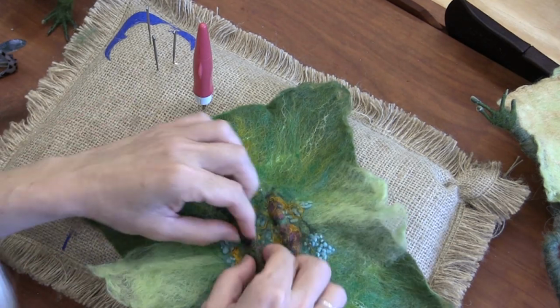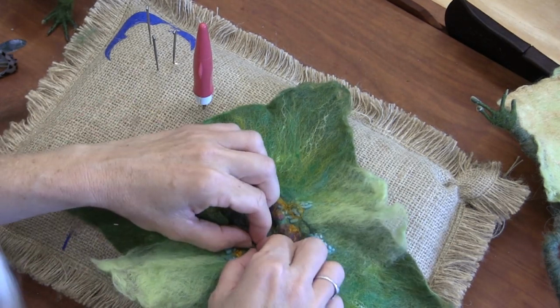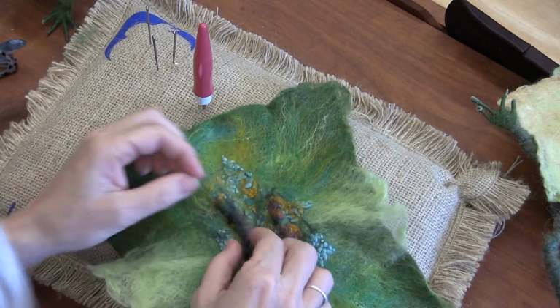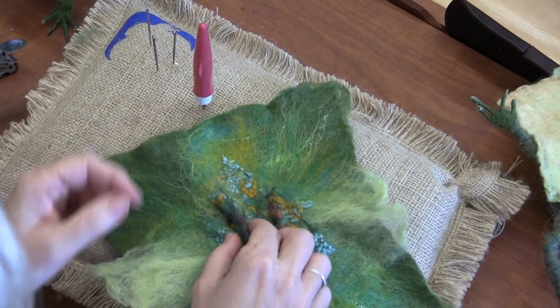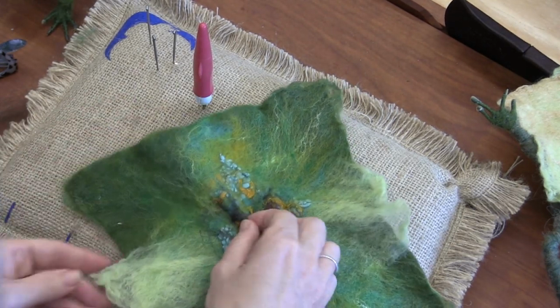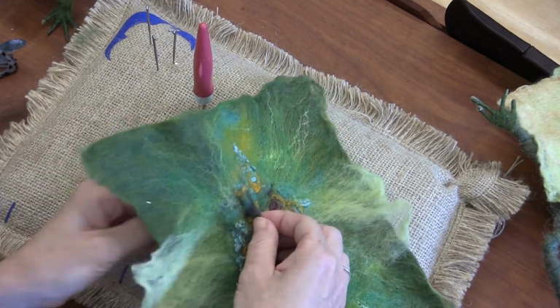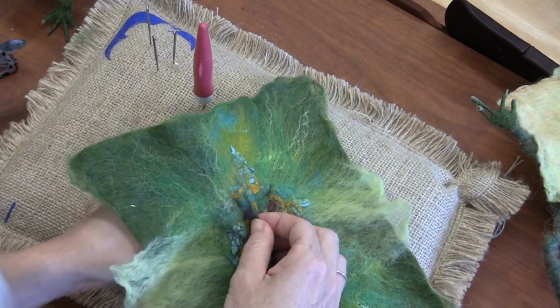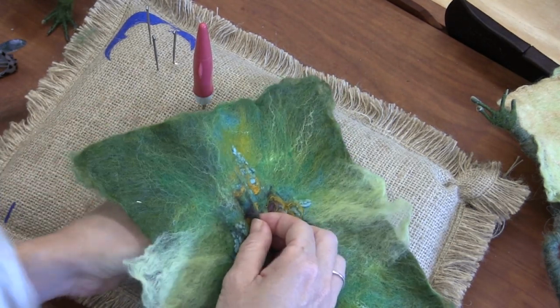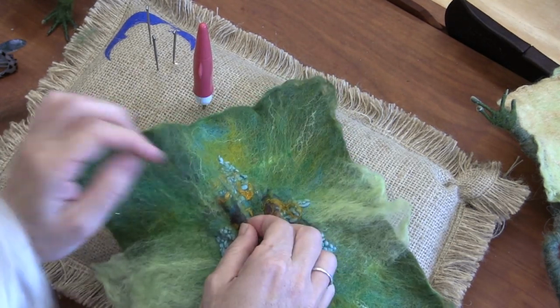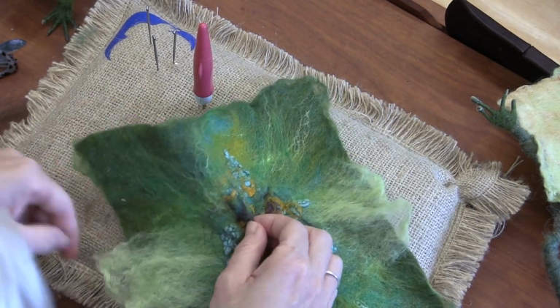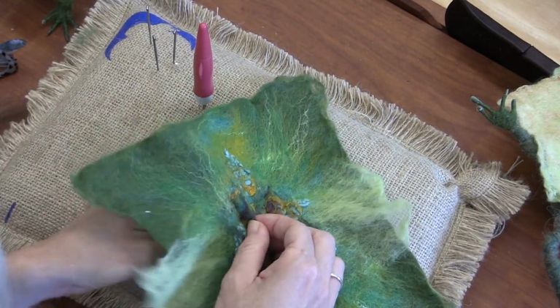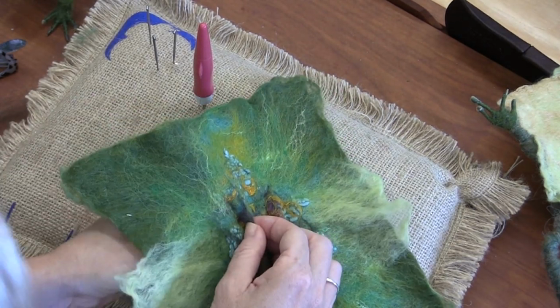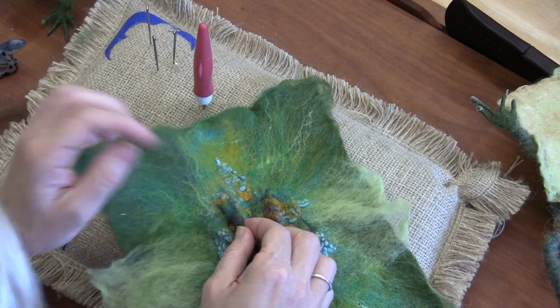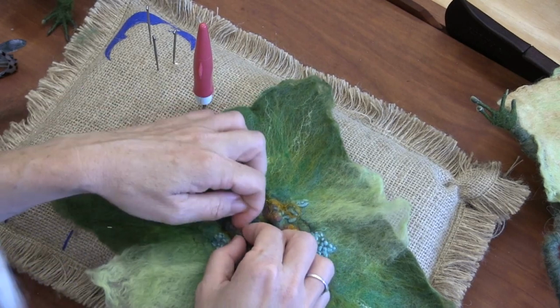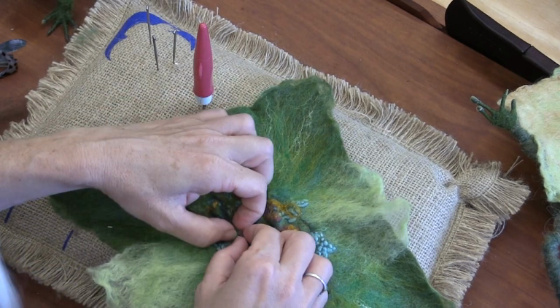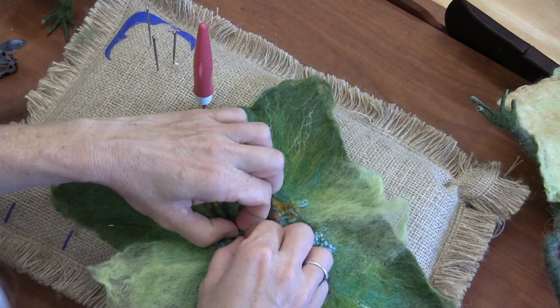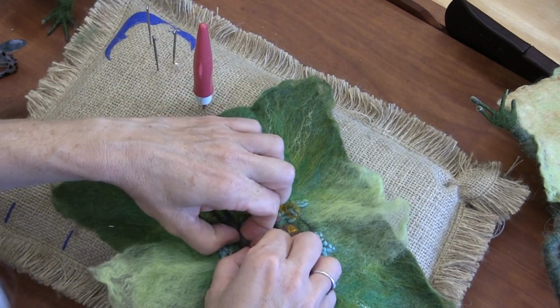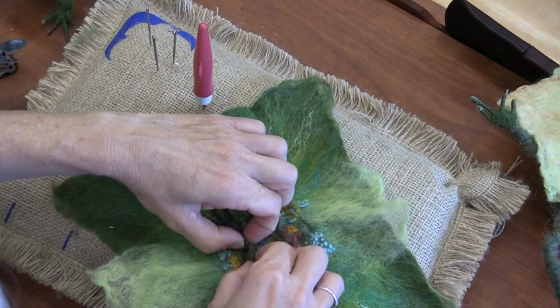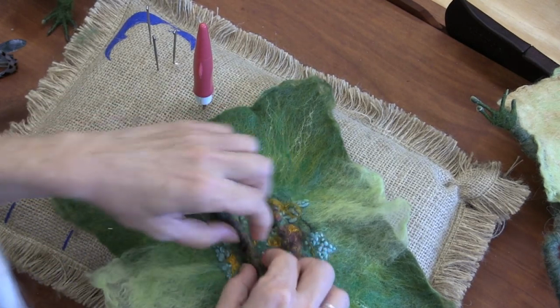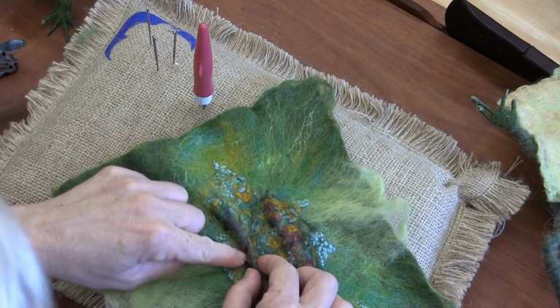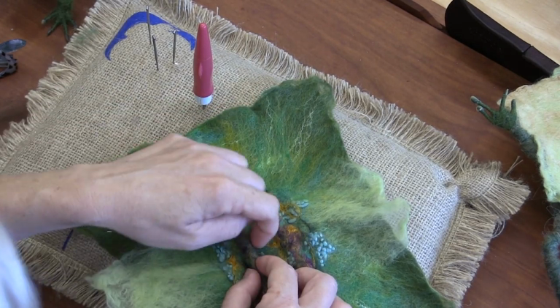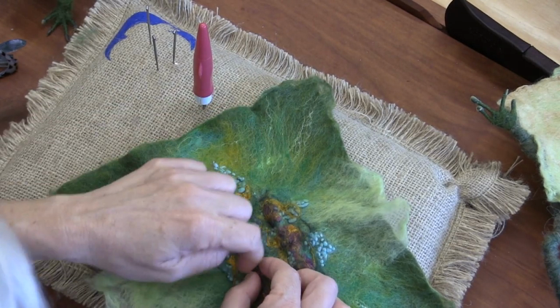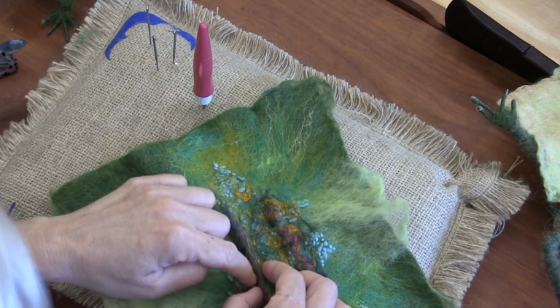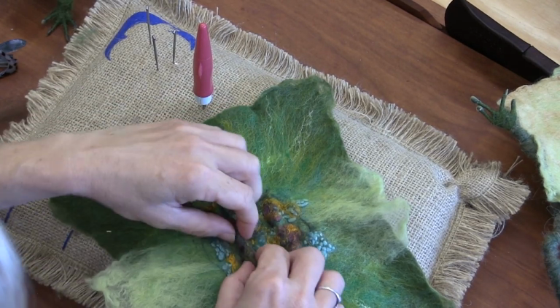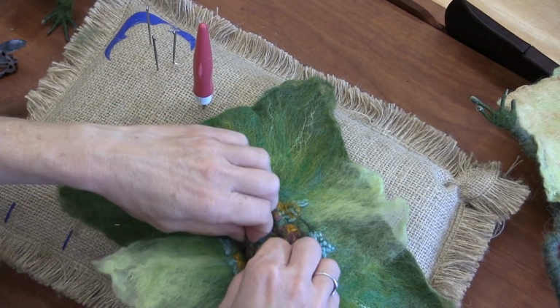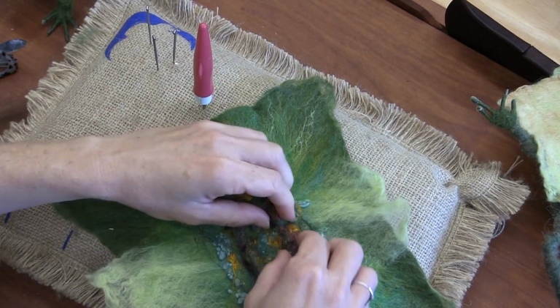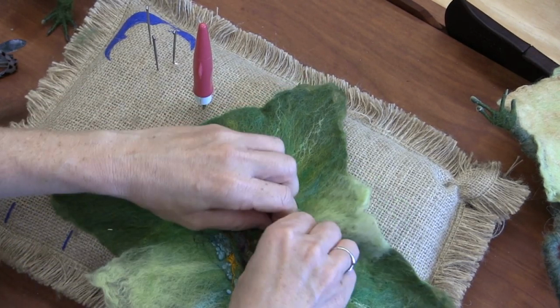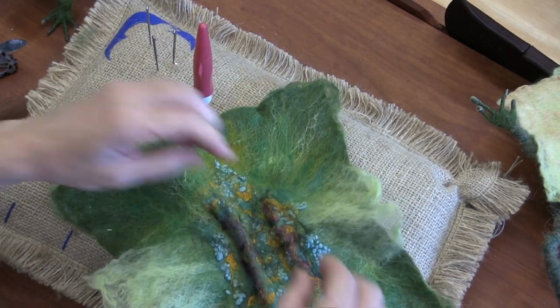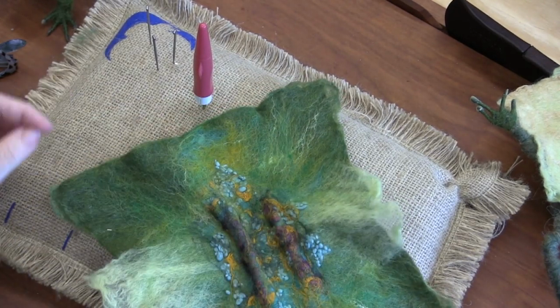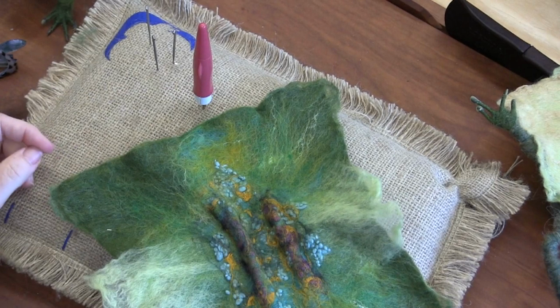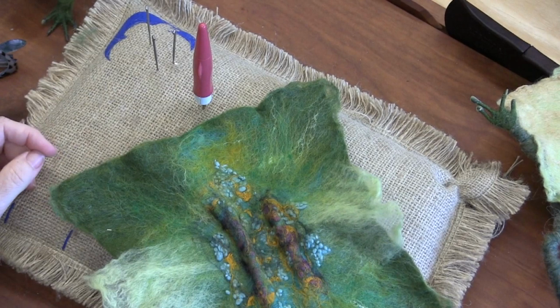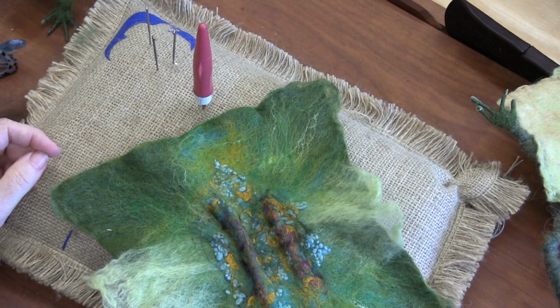So you would just thread a needle, take it up under here, and then just go back and forth through there — something in a thread that coordinates.